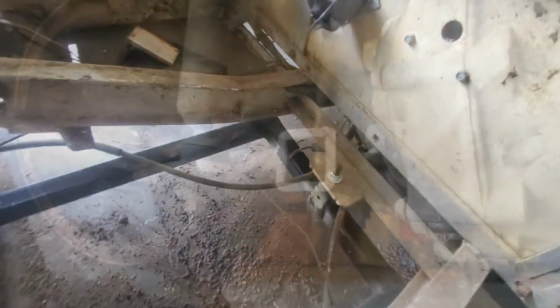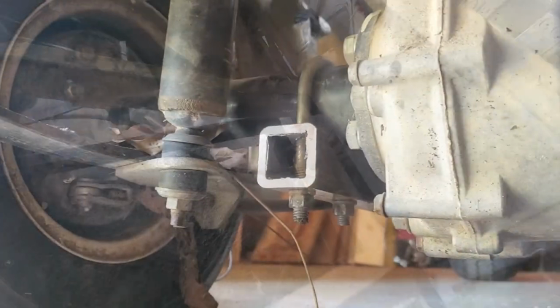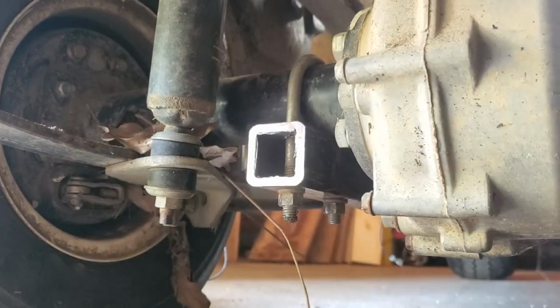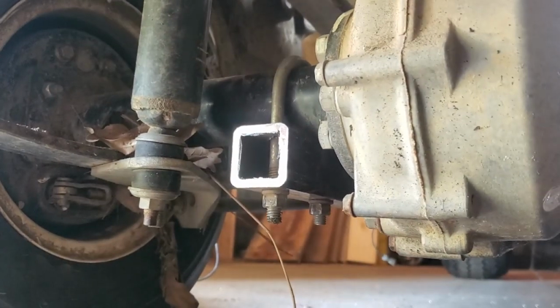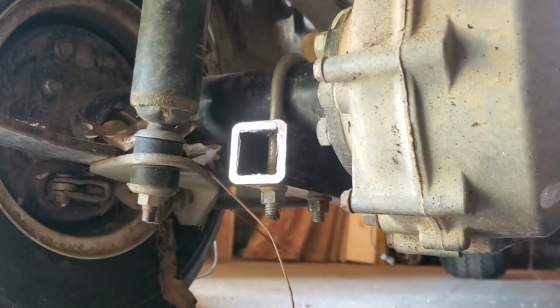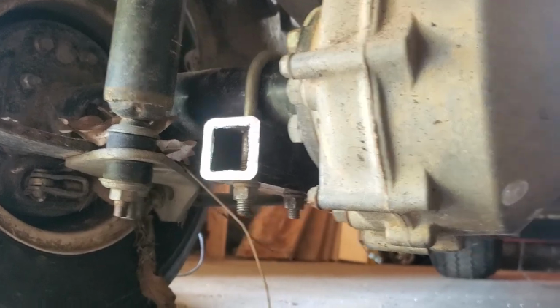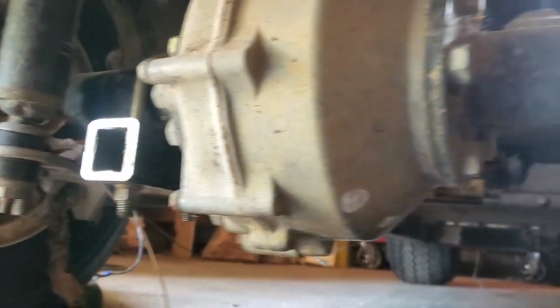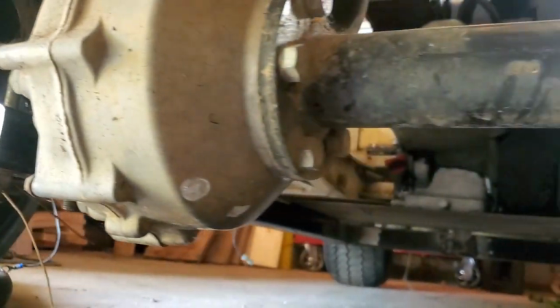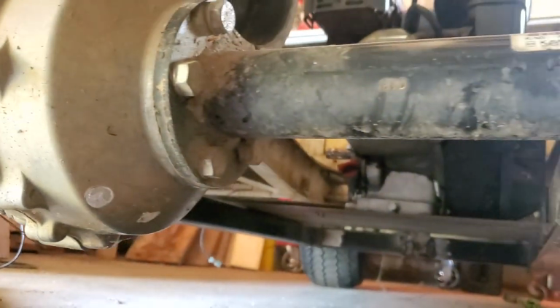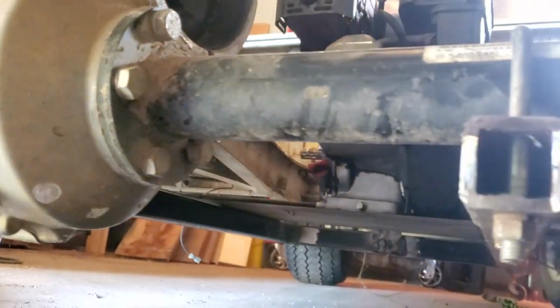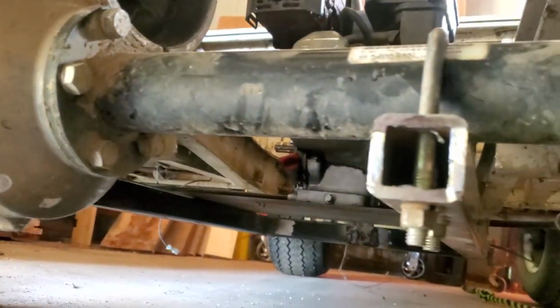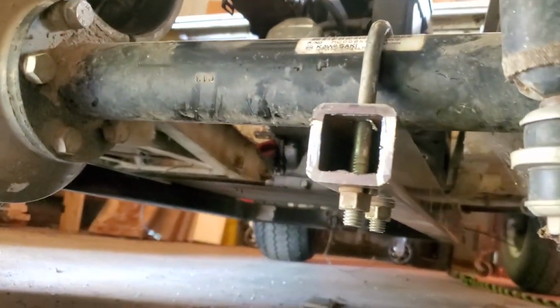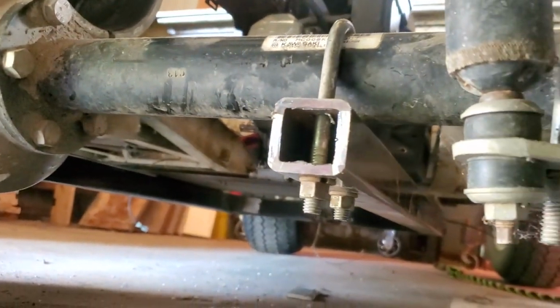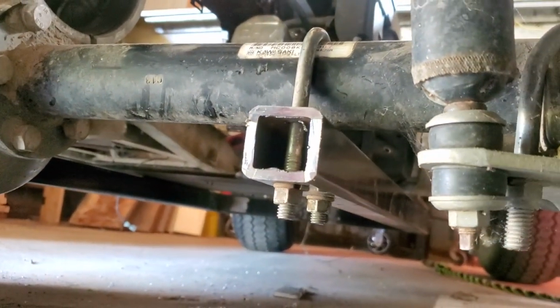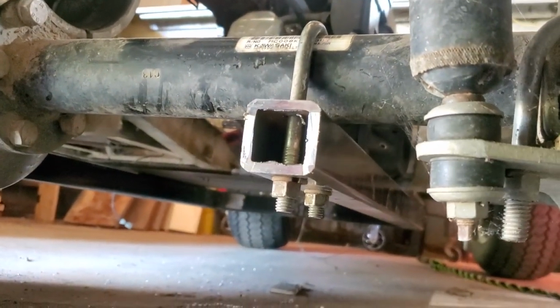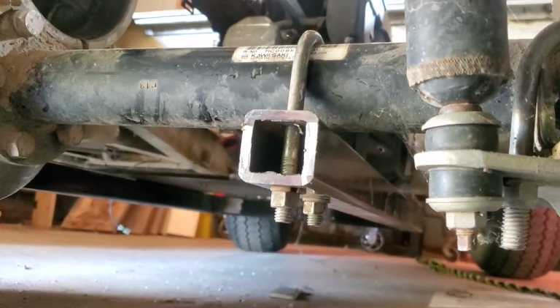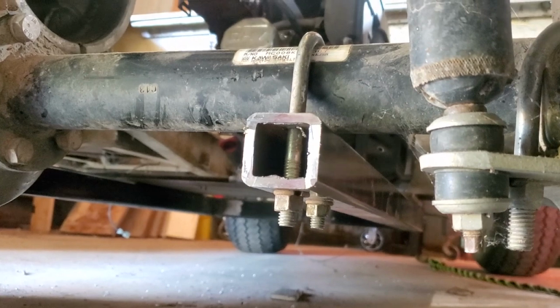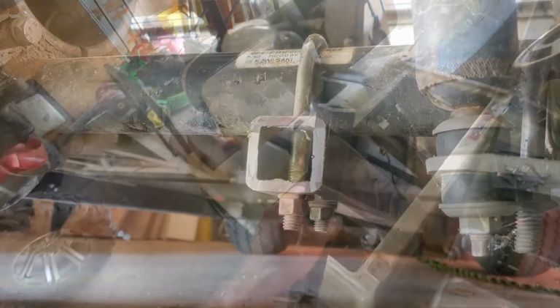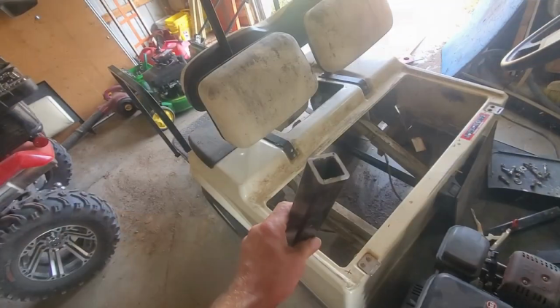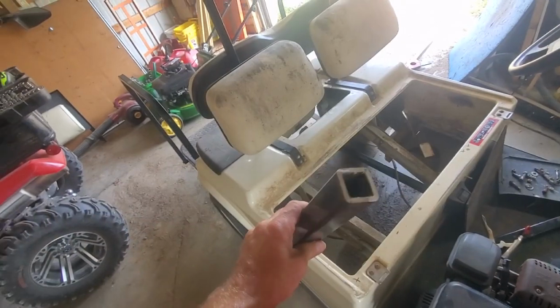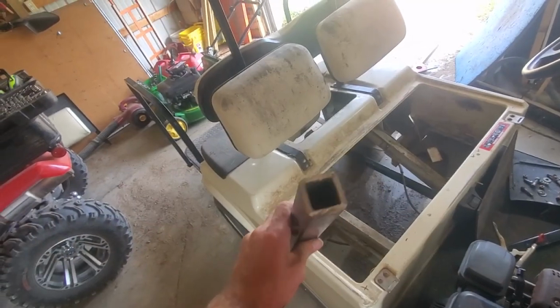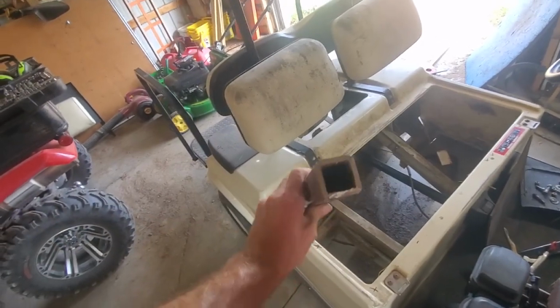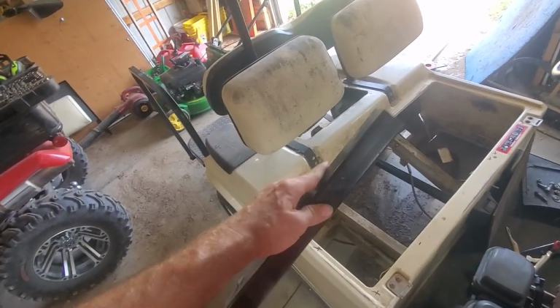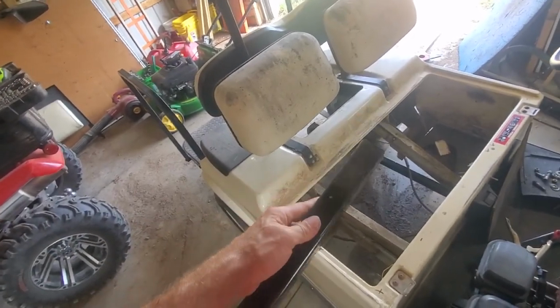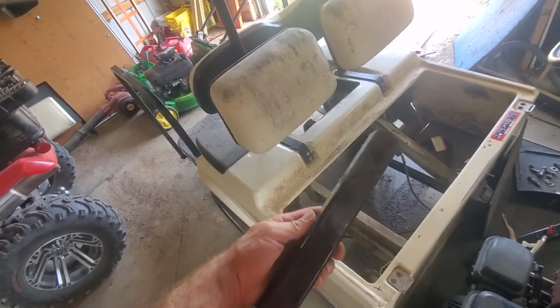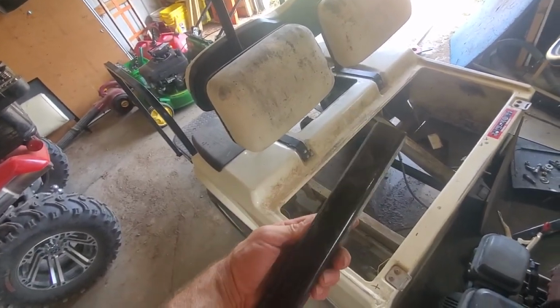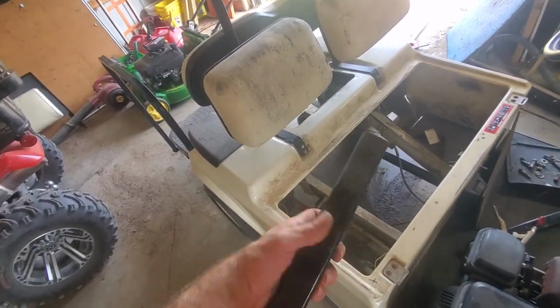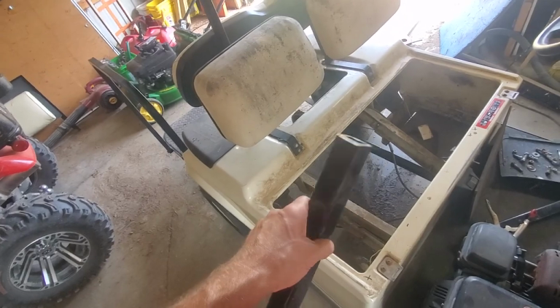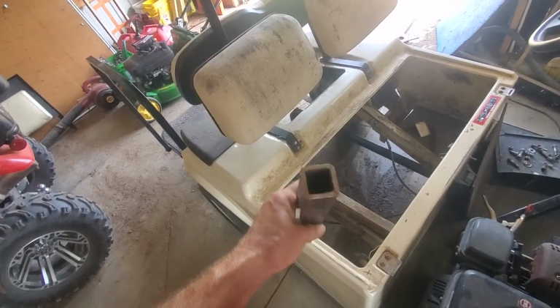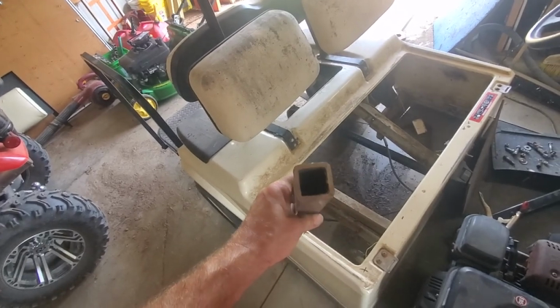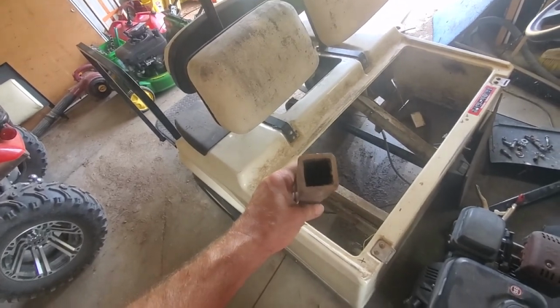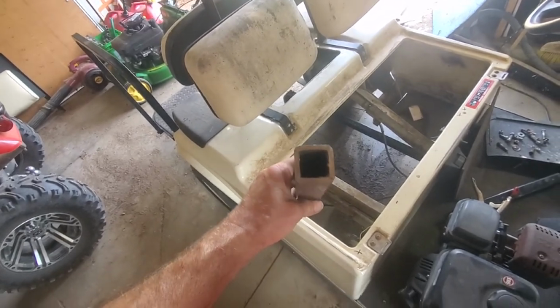Here's another look at the rear axle. The tubing that I used is inch and a half by inch and a half, 3/16 inch thick.